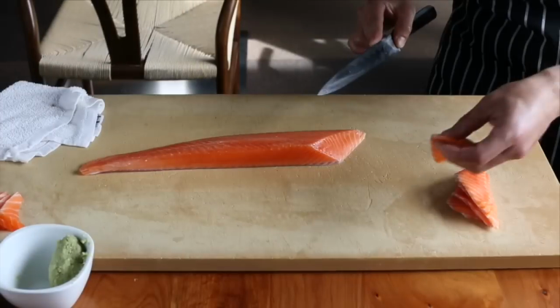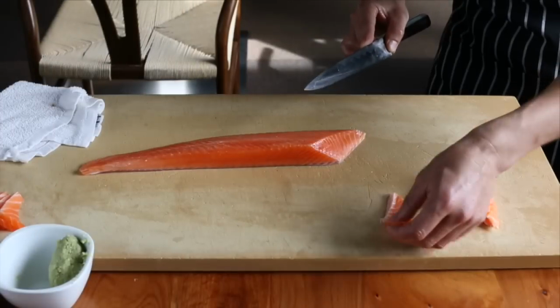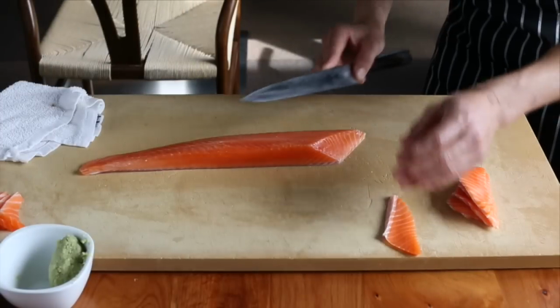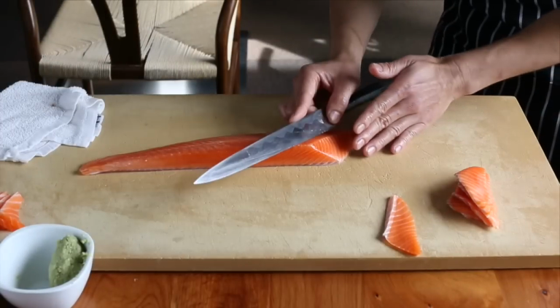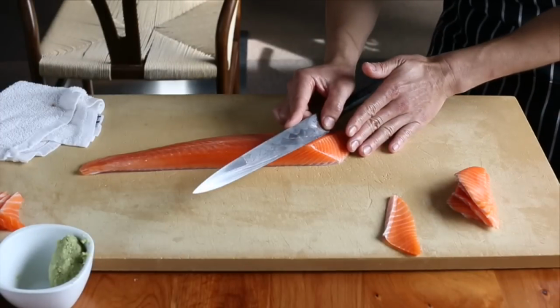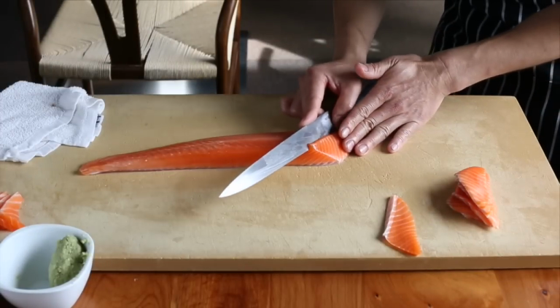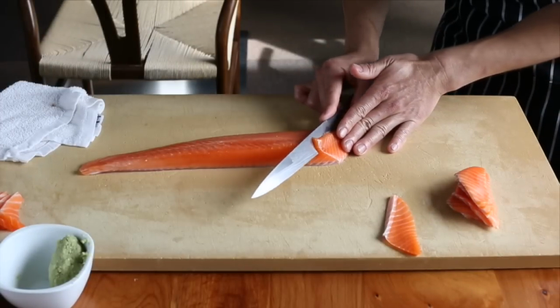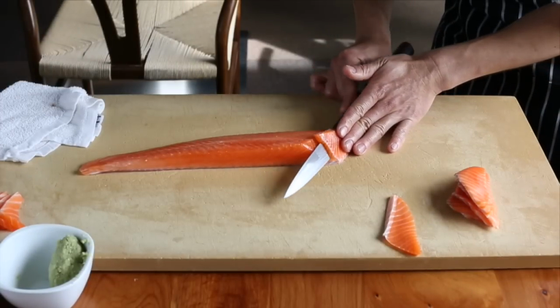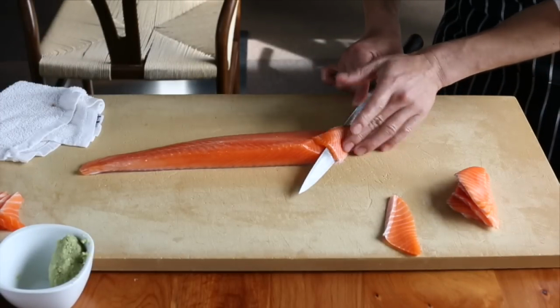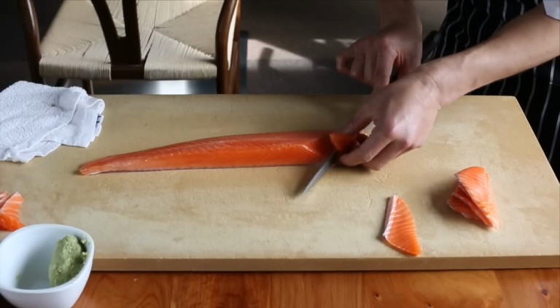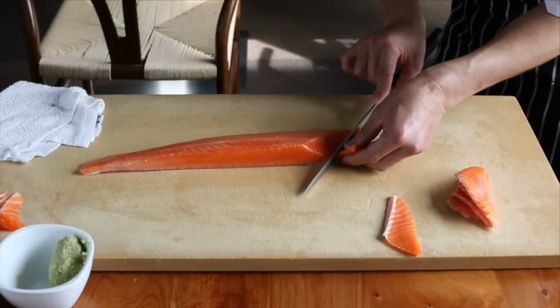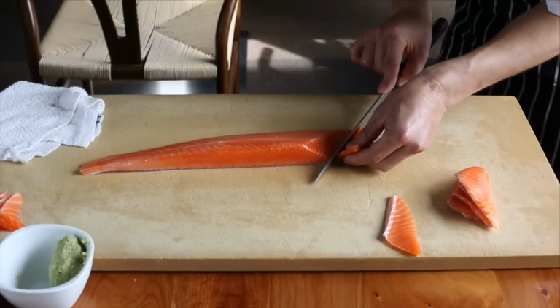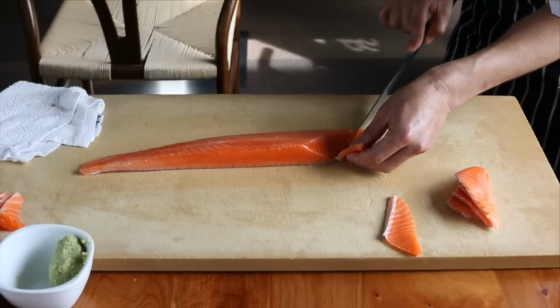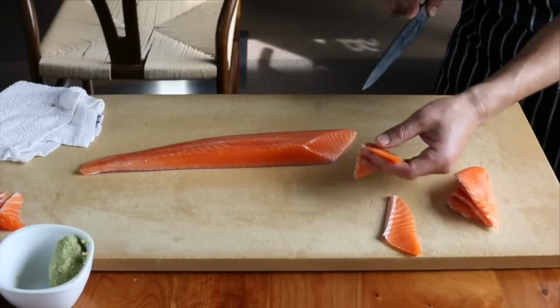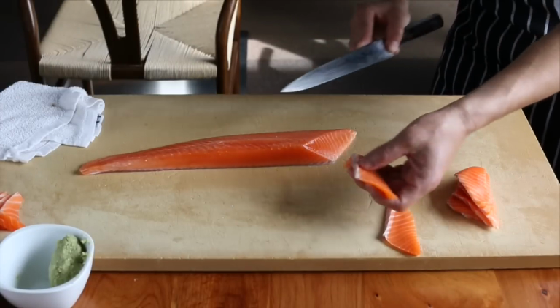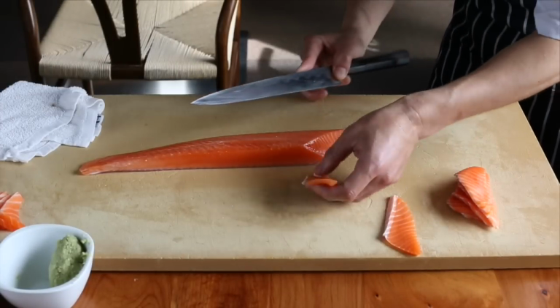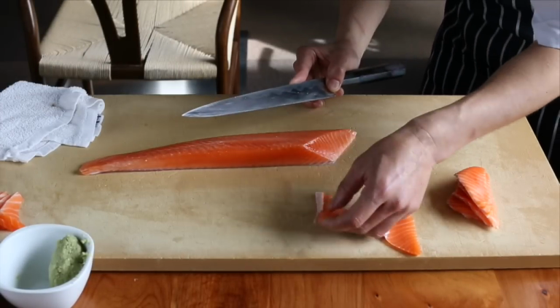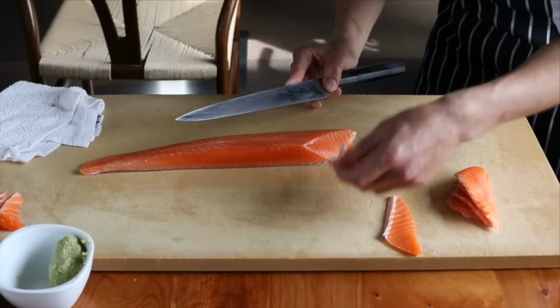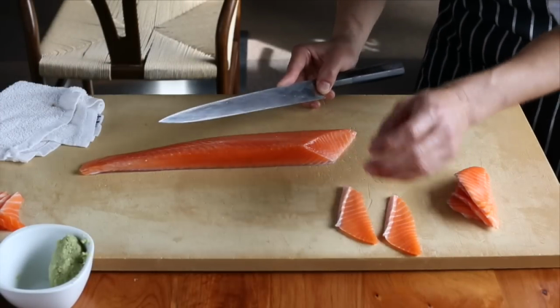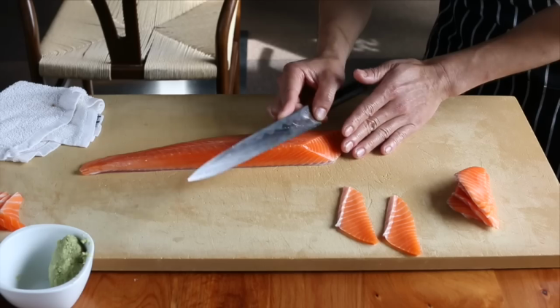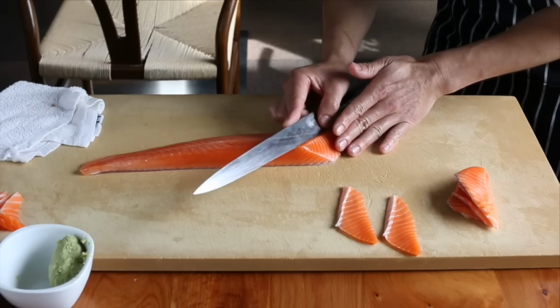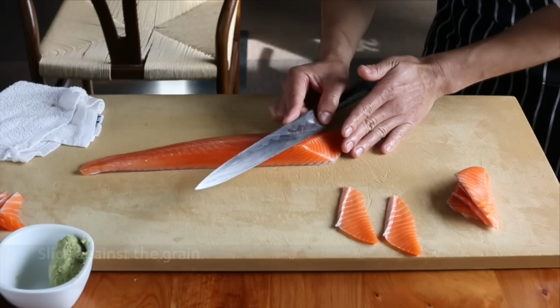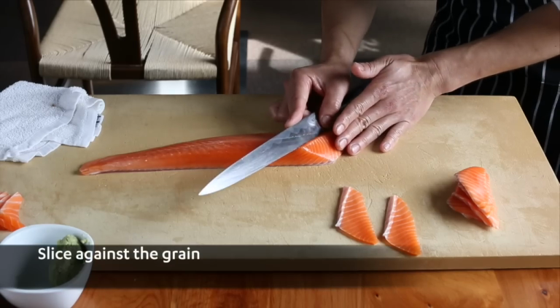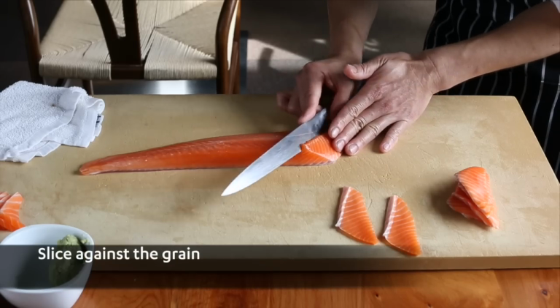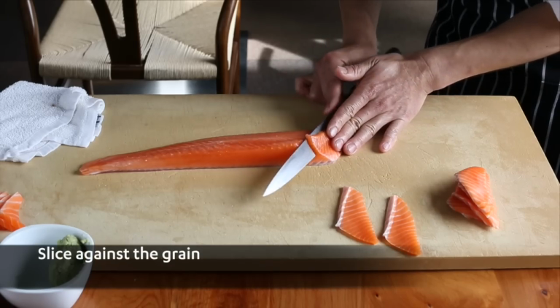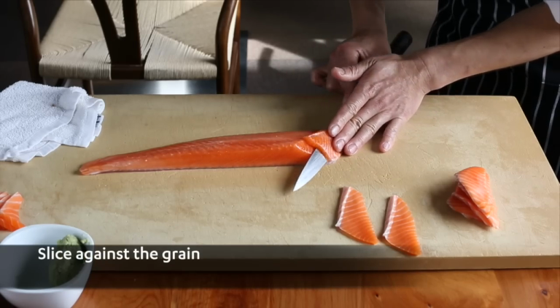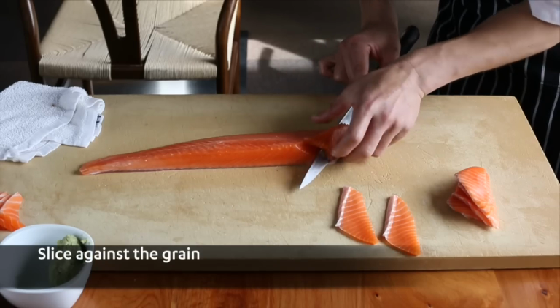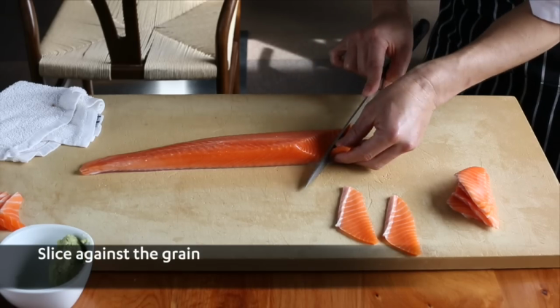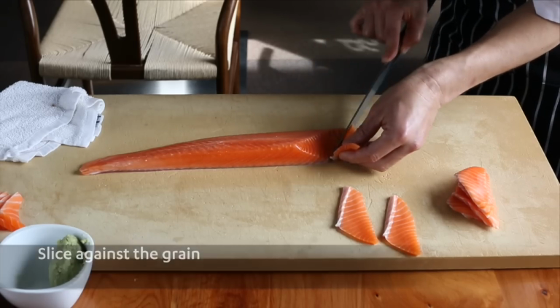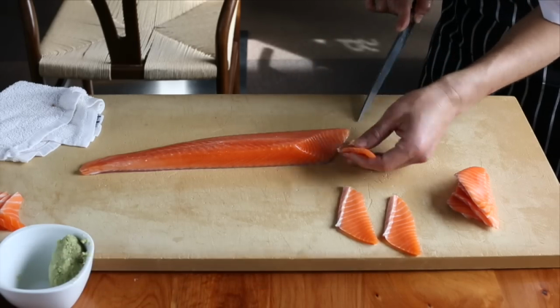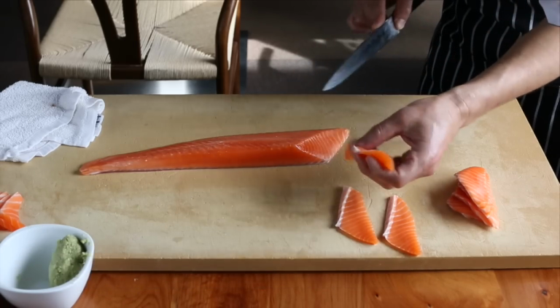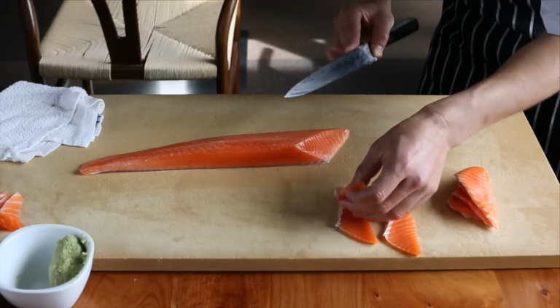Let's slice the salmon for sashimi and sushi now. Sashimi and sushi slices are always cut against the grain.